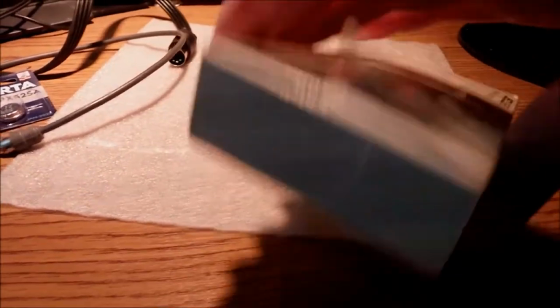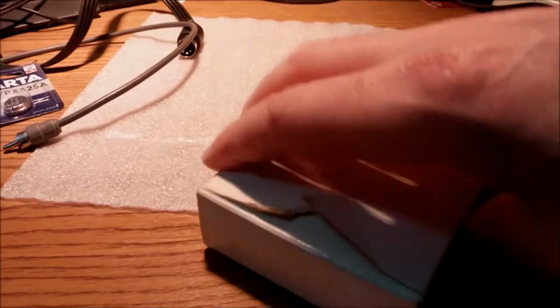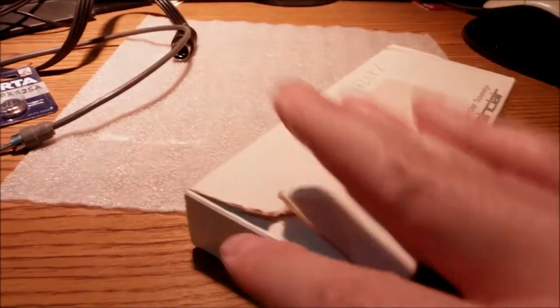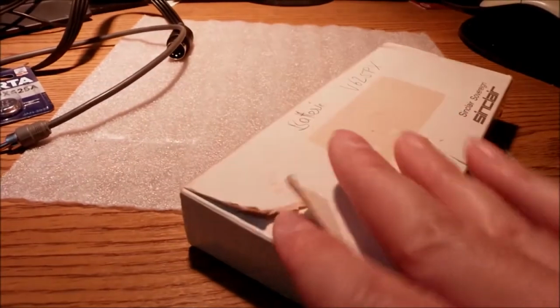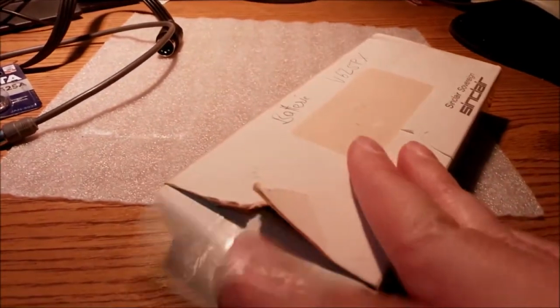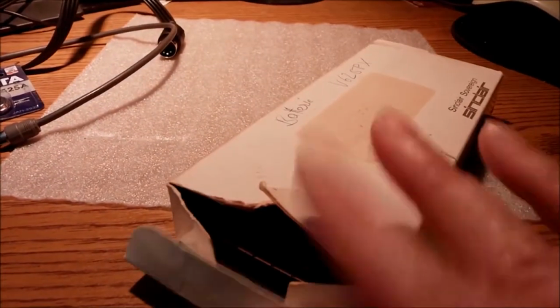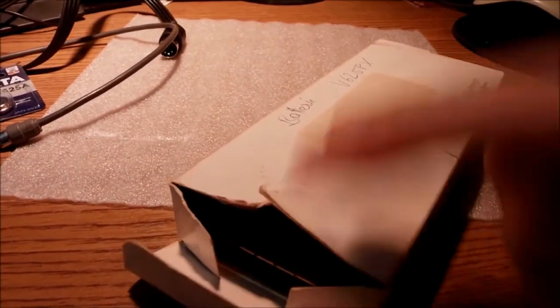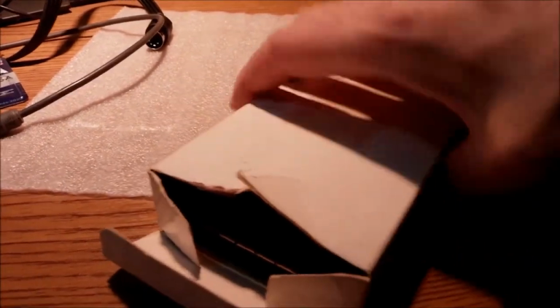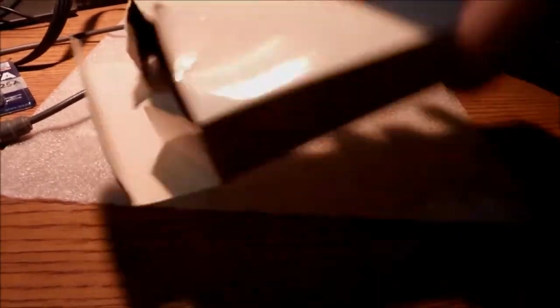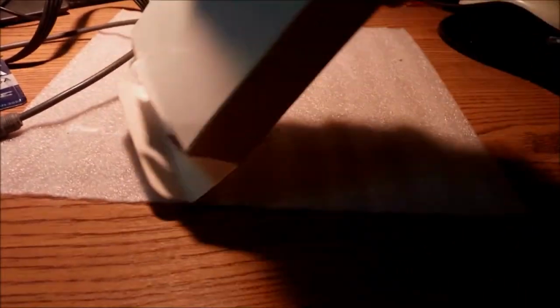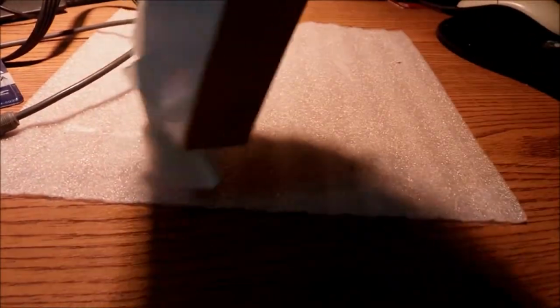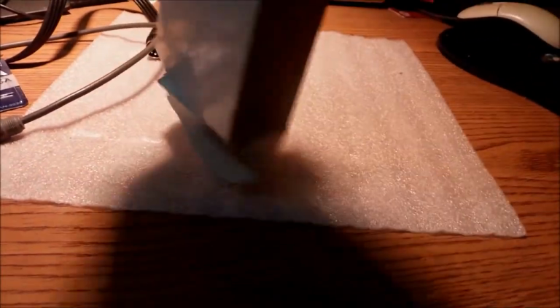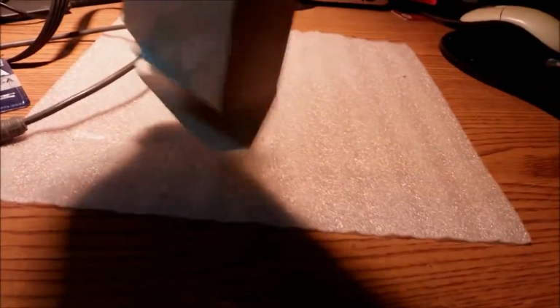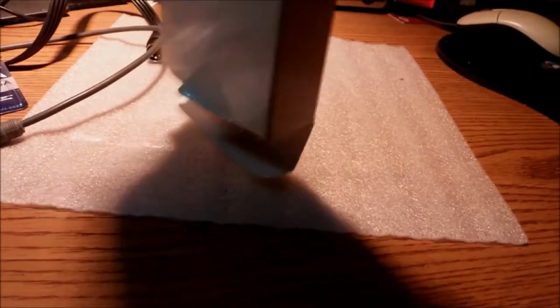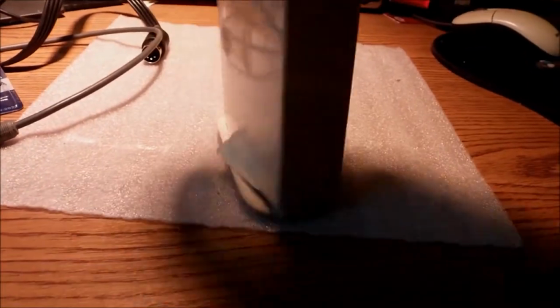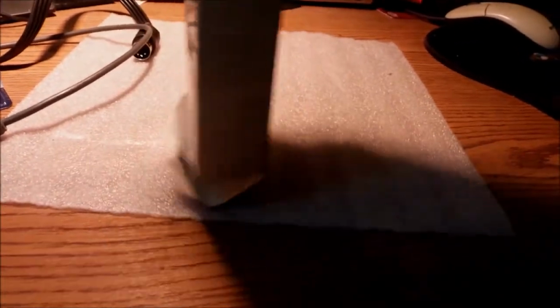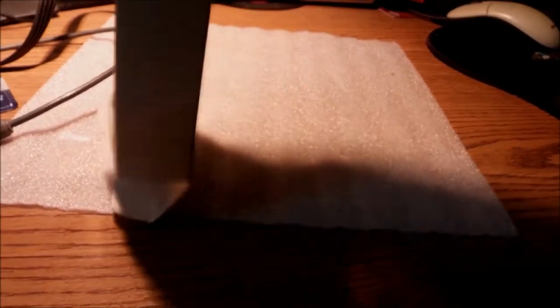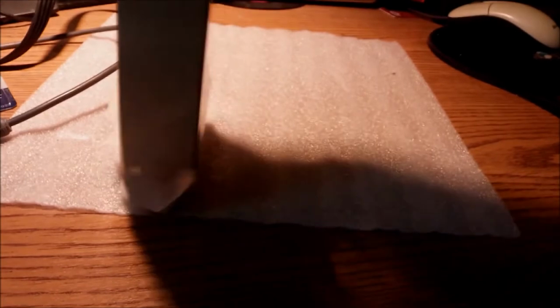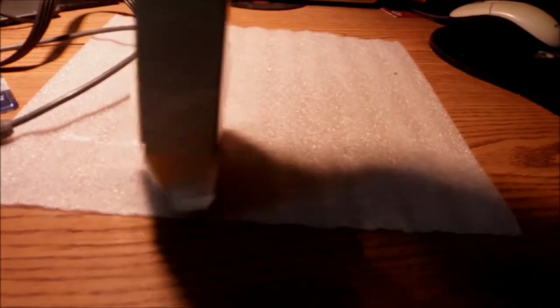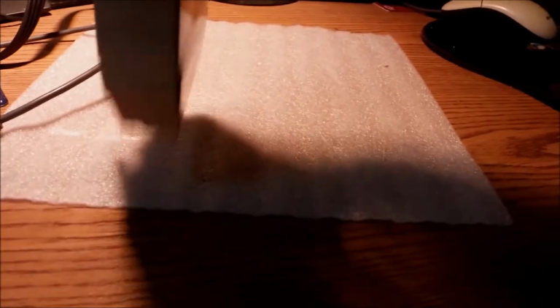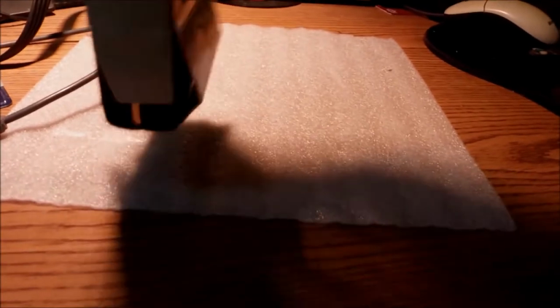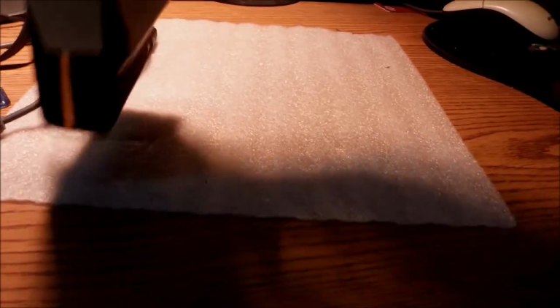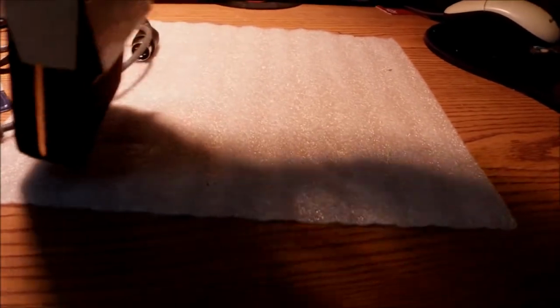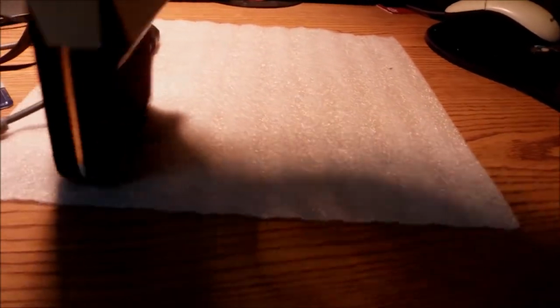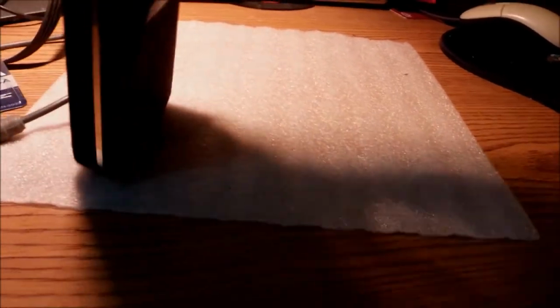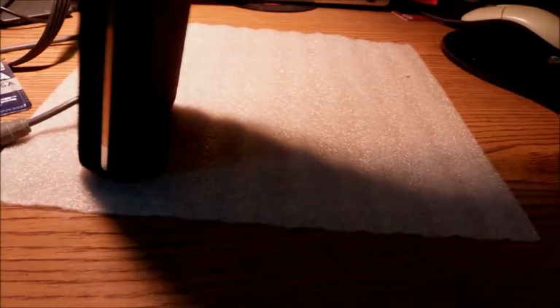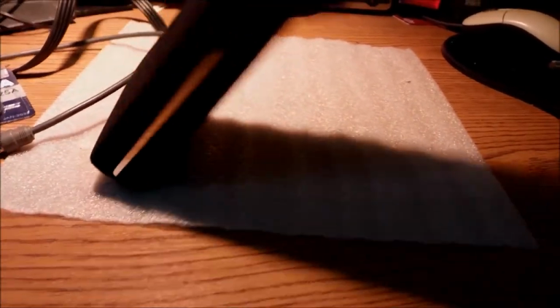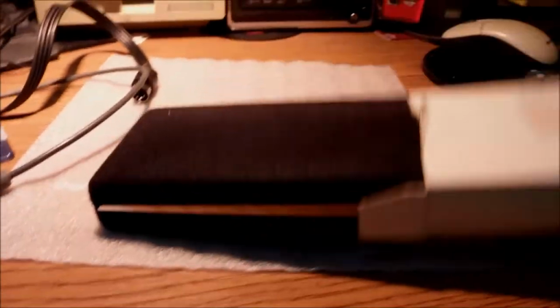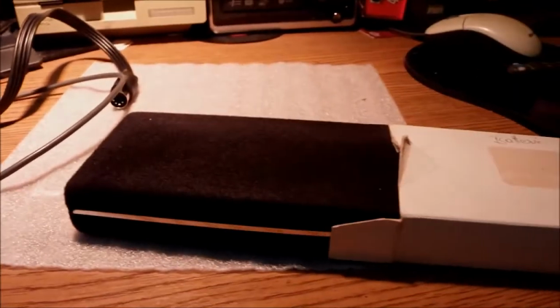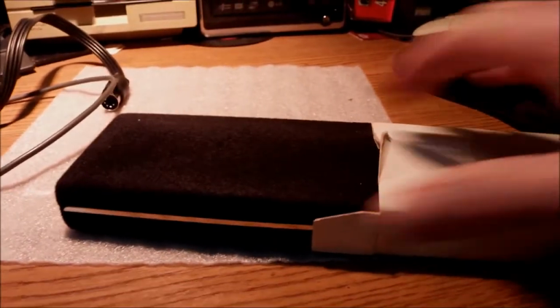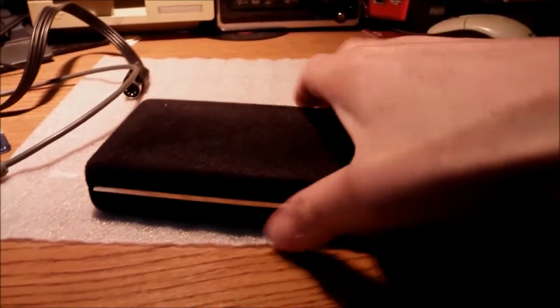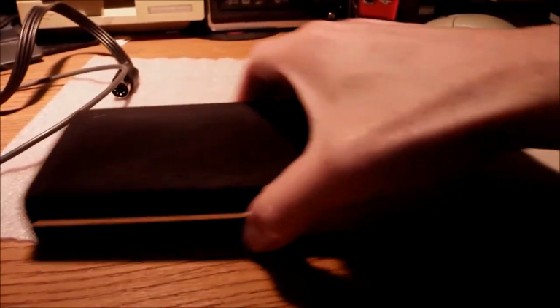And then, as you probably know, he moved to home computers for the most part. Let's open it up.